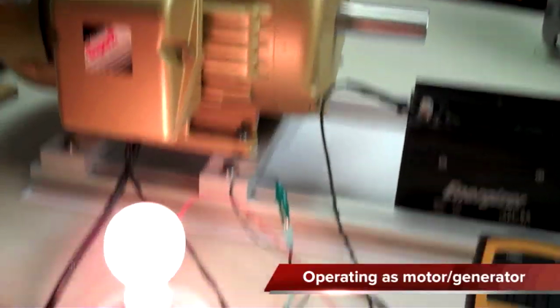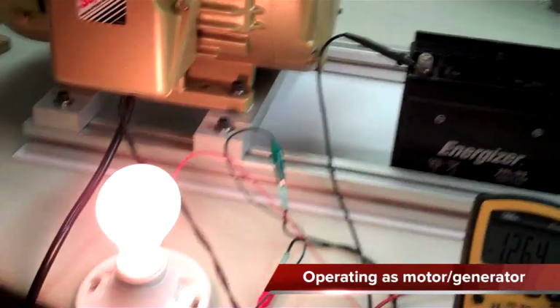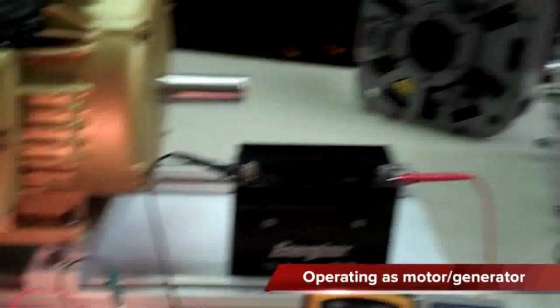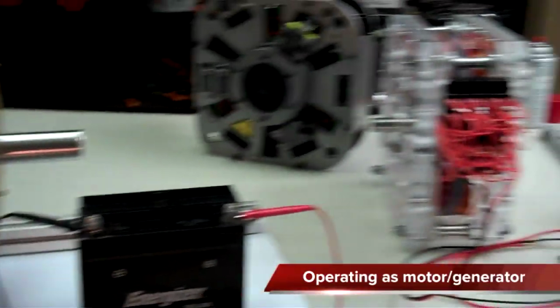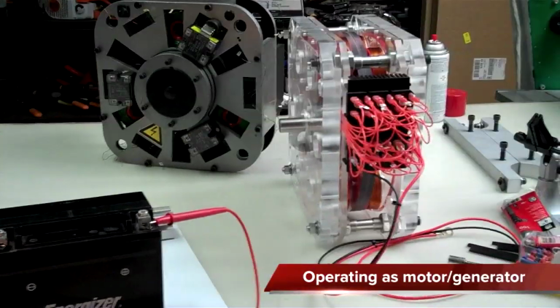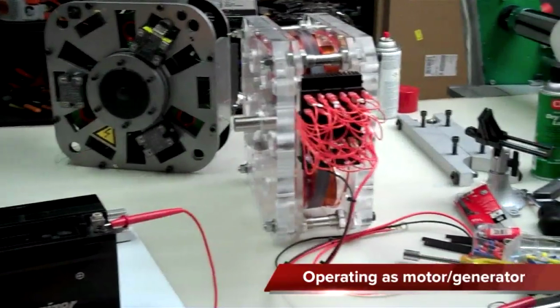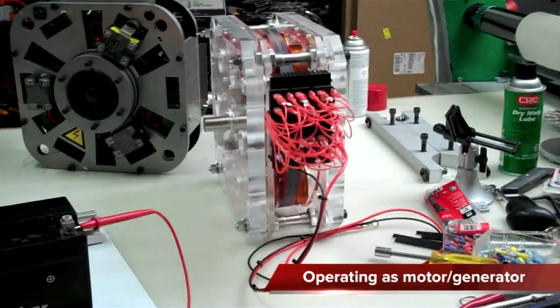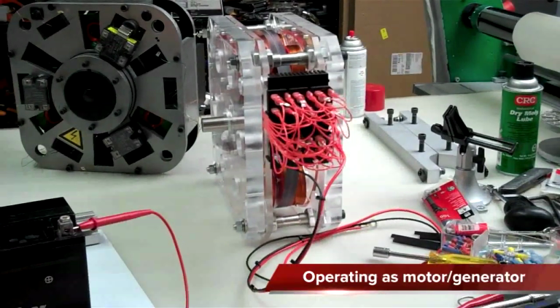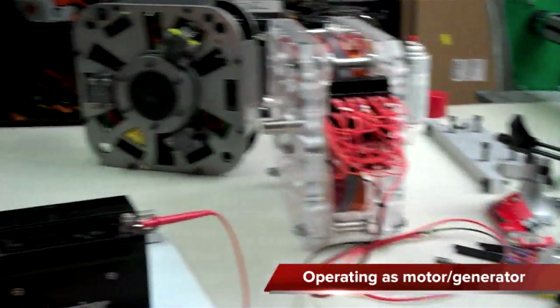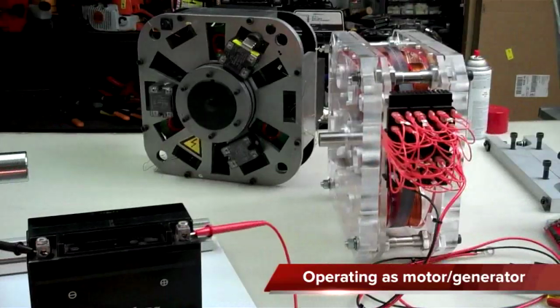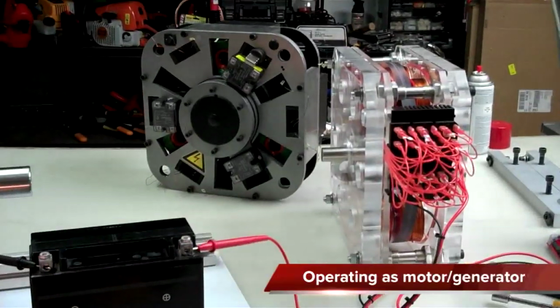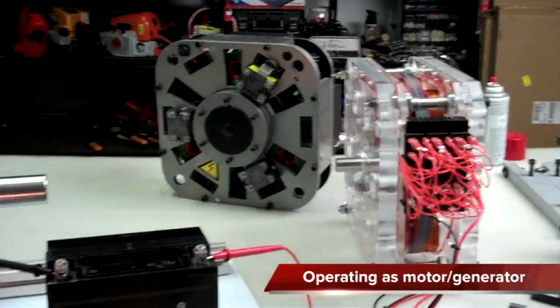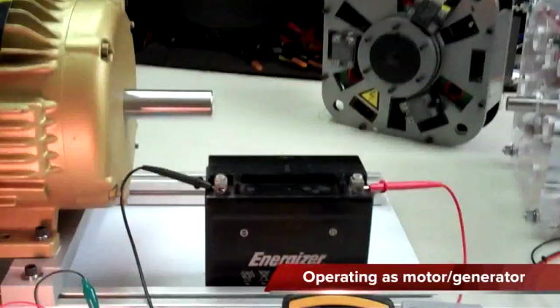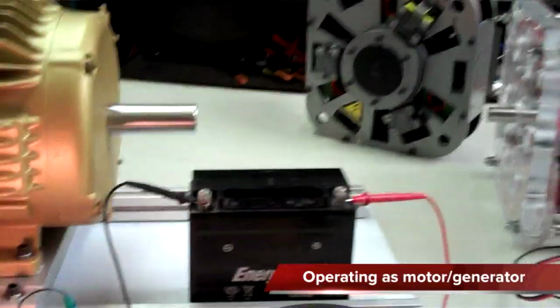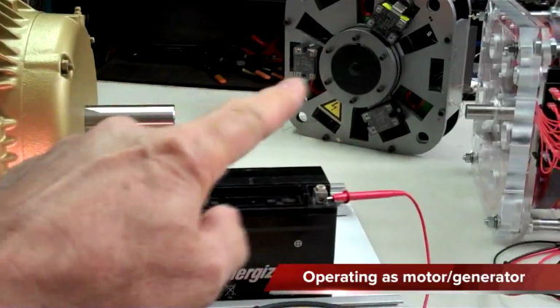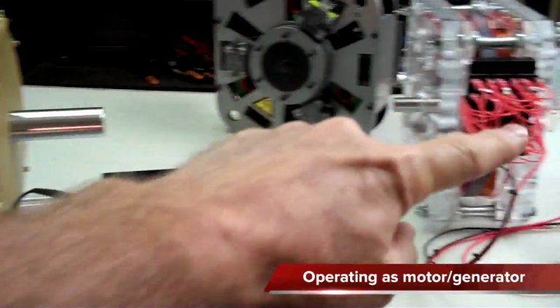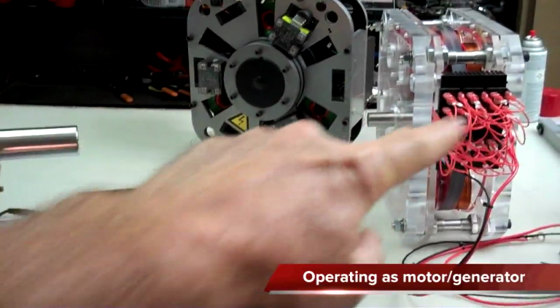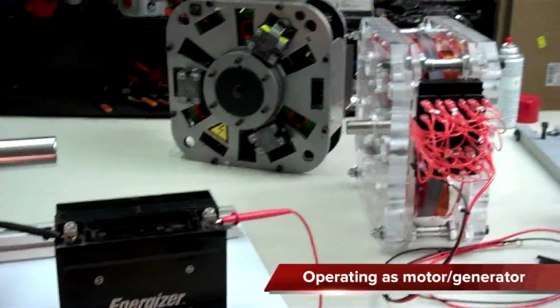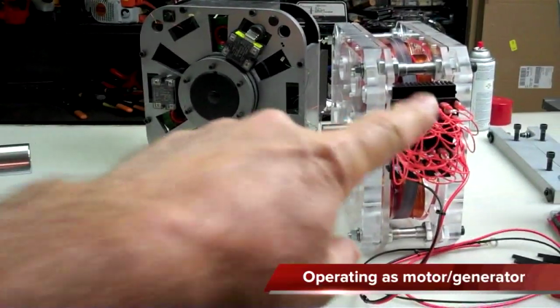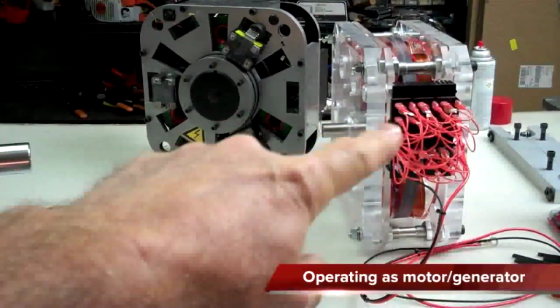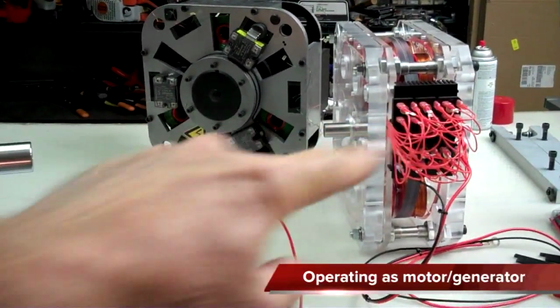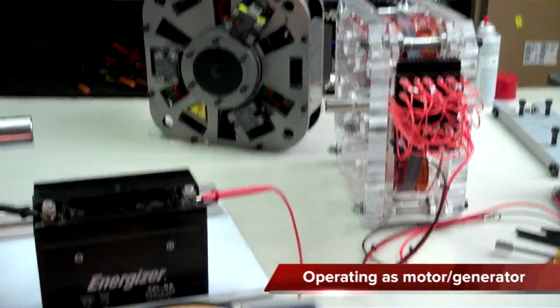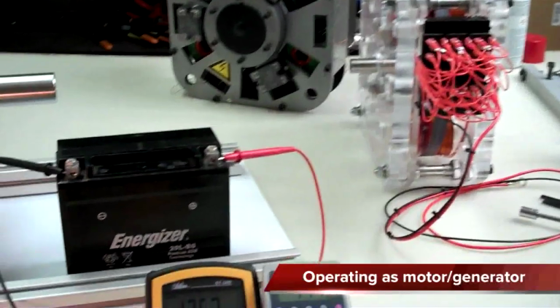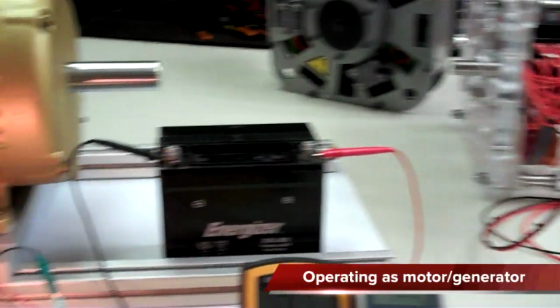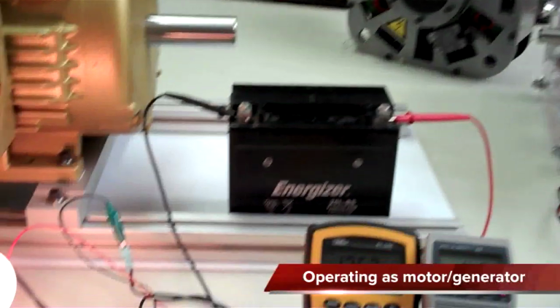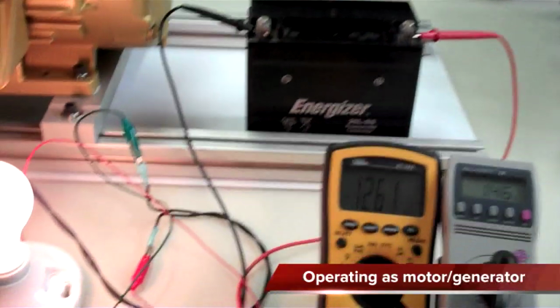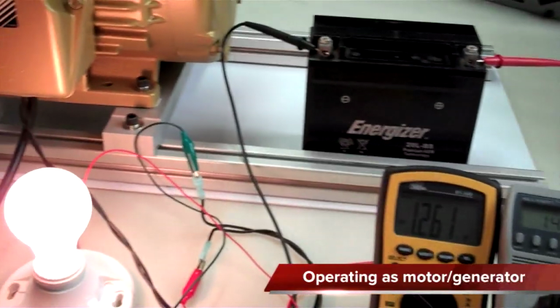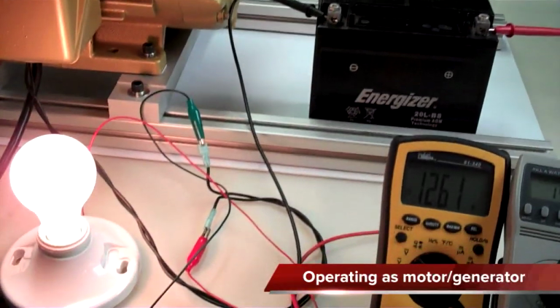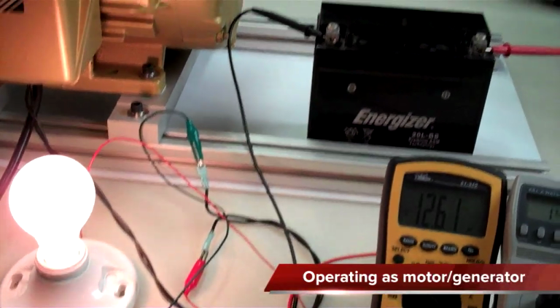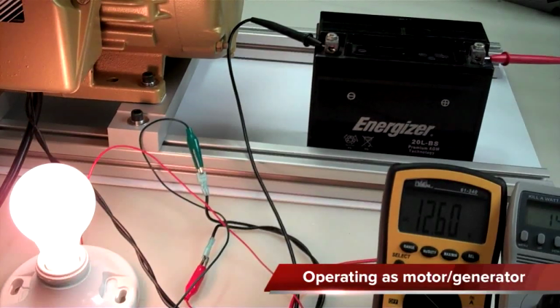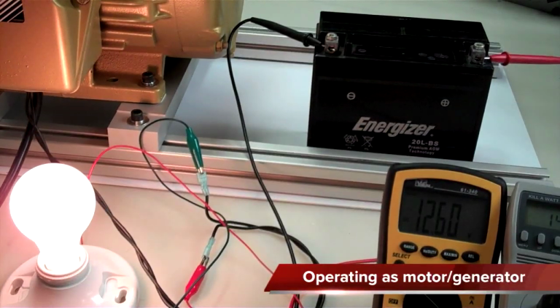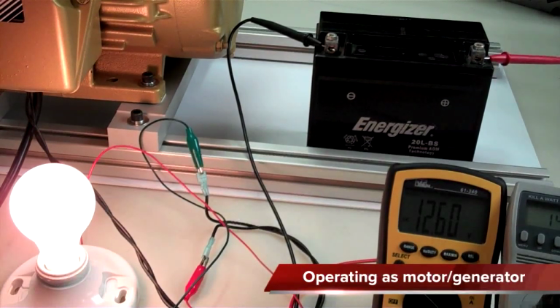We haven't even hooked up the new configuration of the quanta charger yet. You'll see — this mess here, though it's not a mess, it's a beautiful thing. That's coming up.